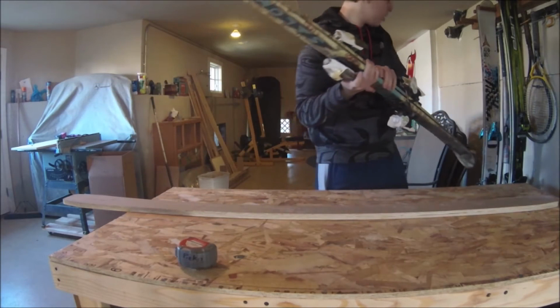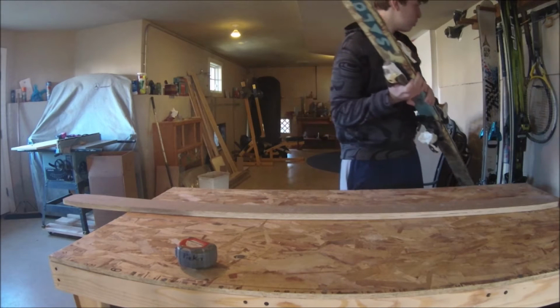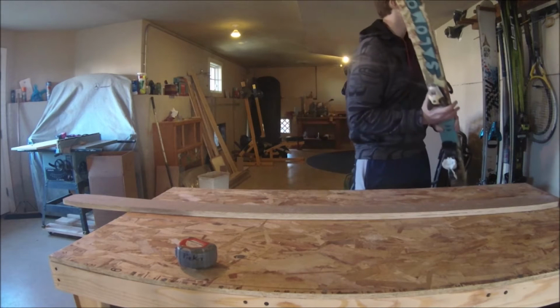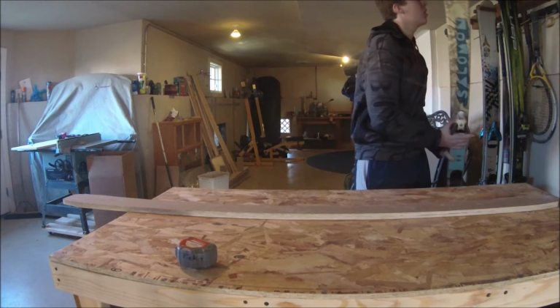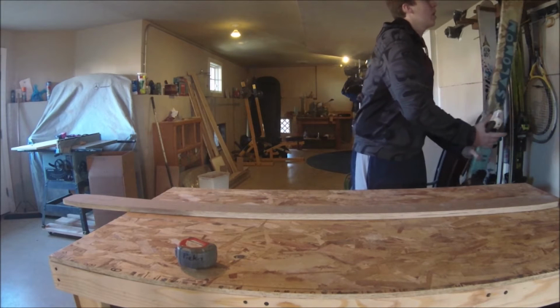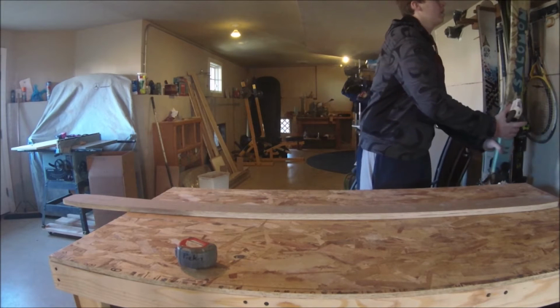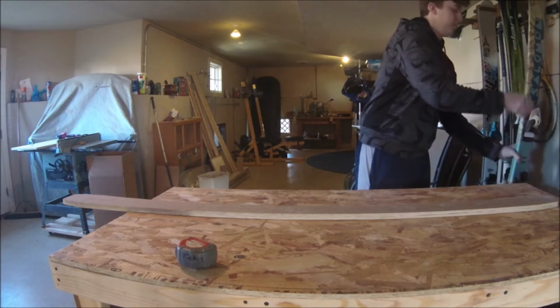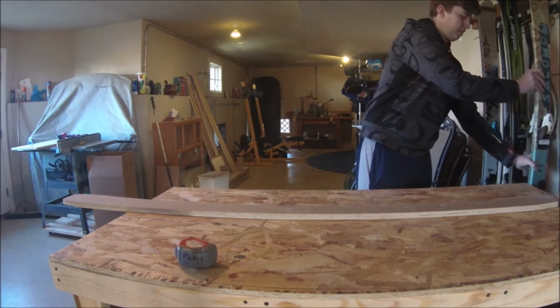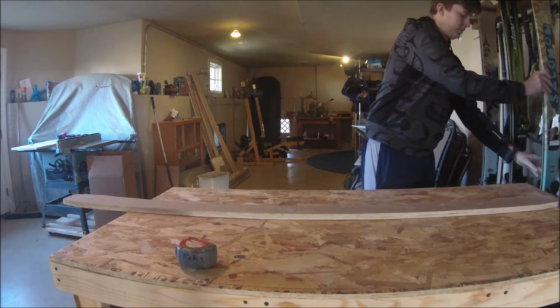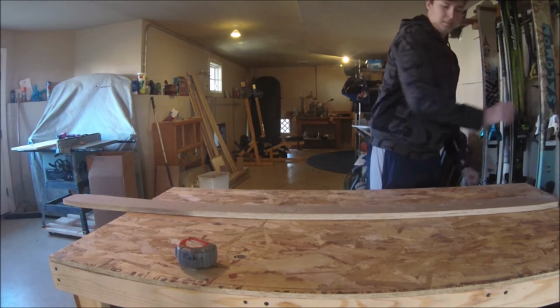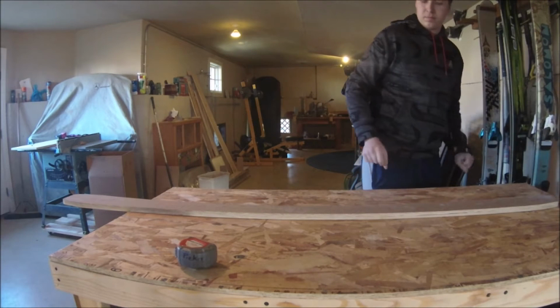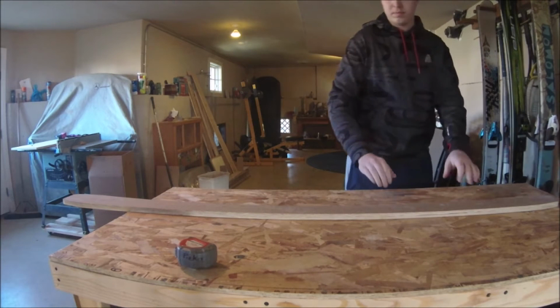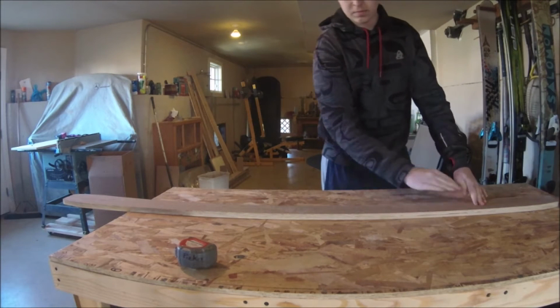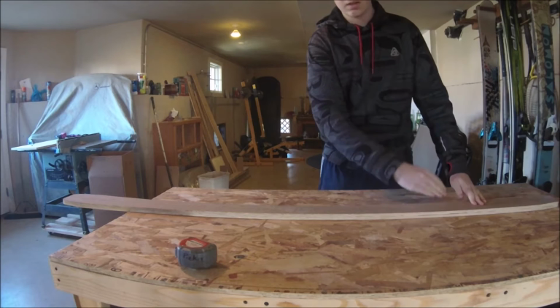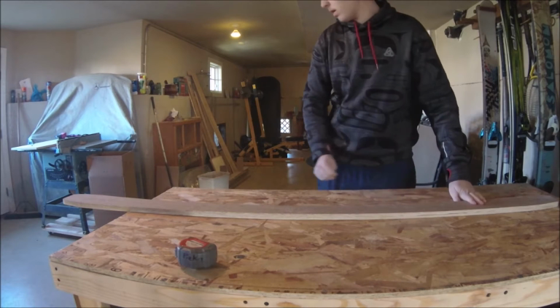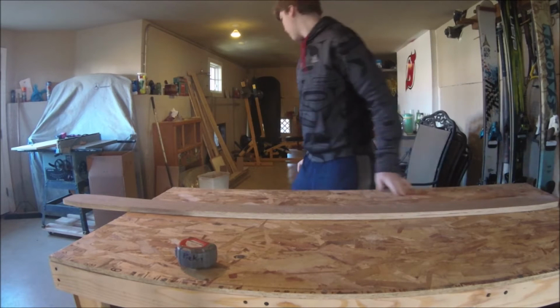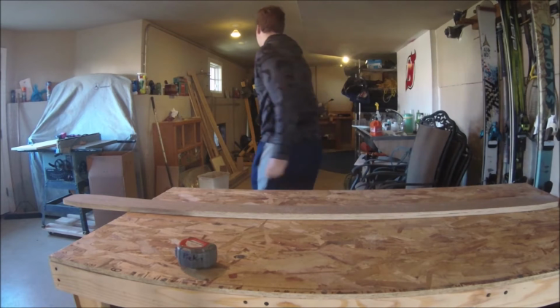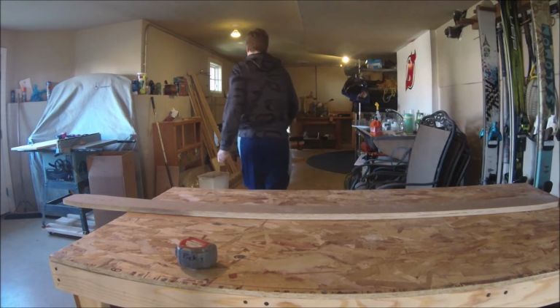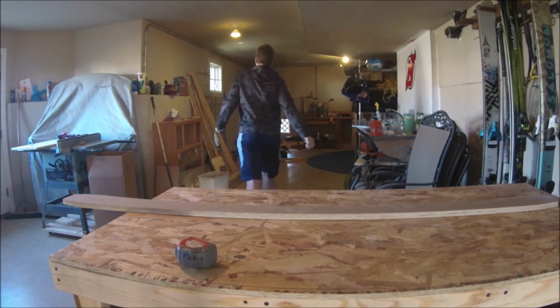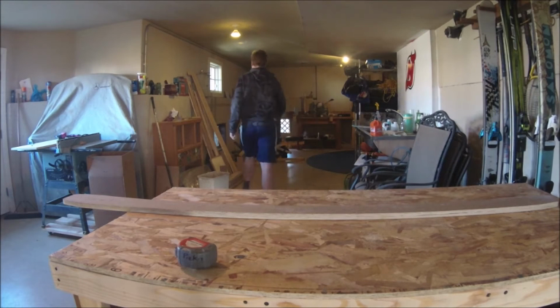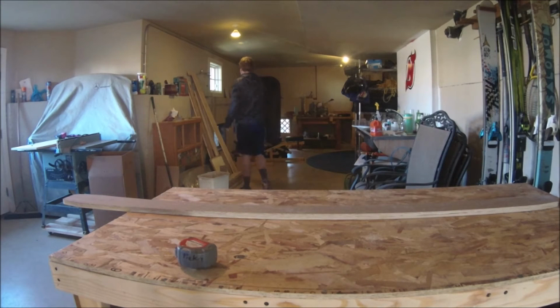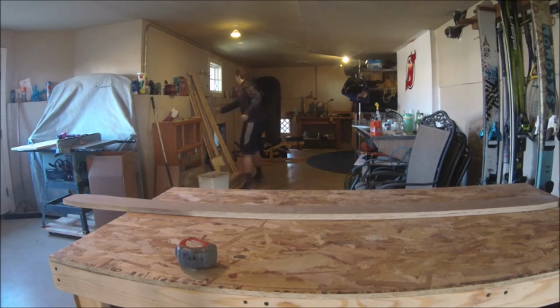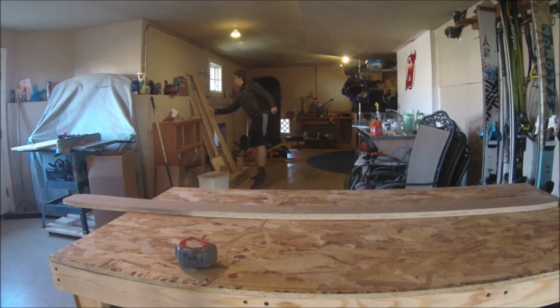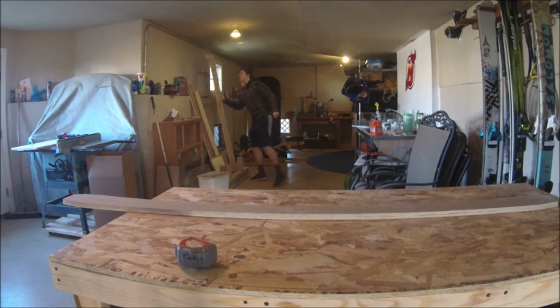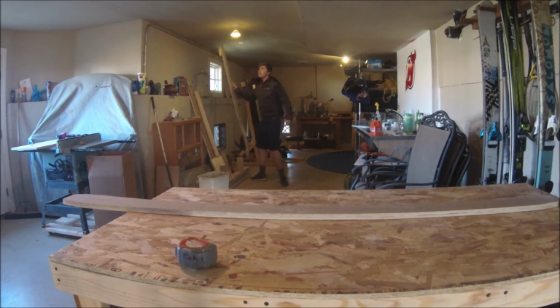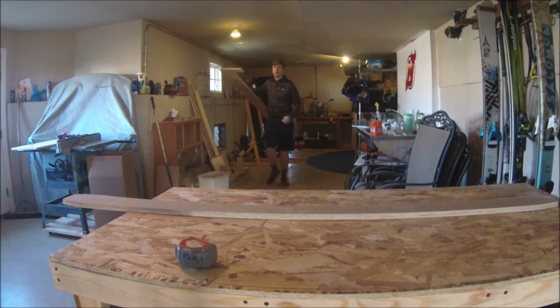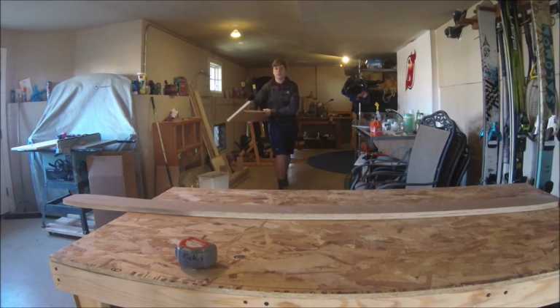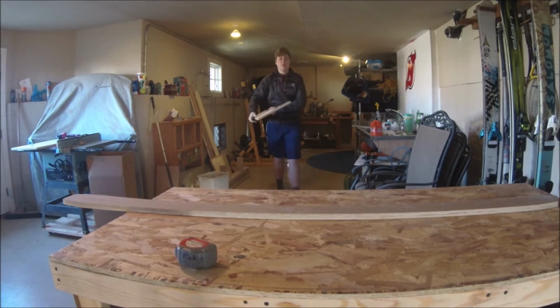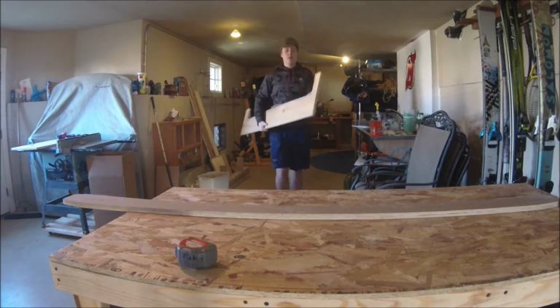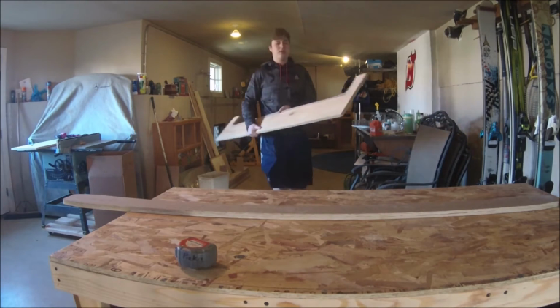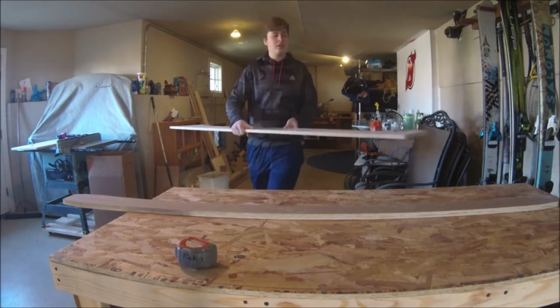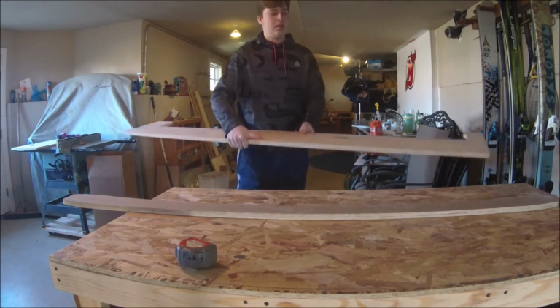From there I took a jigsaw and cut out the paper template on top. Be very careful with that because it is easy to go inside of it. Then I sanded down to the line, which I'll show you later.